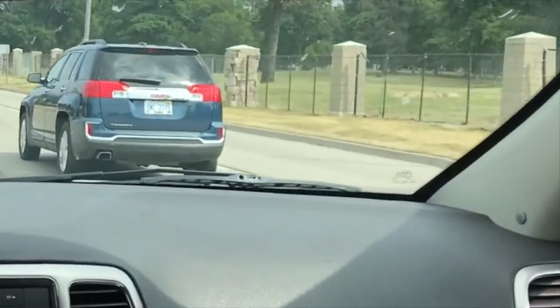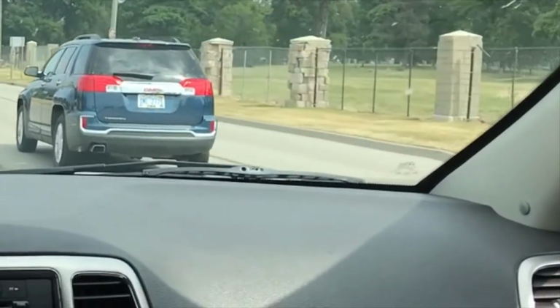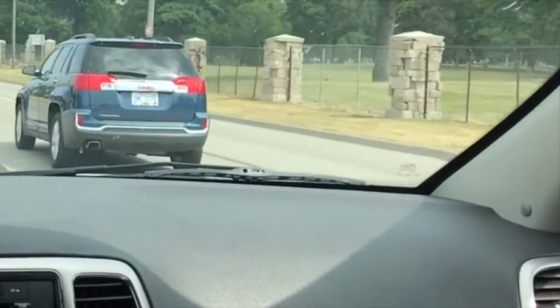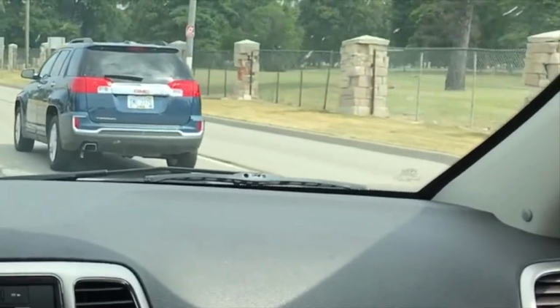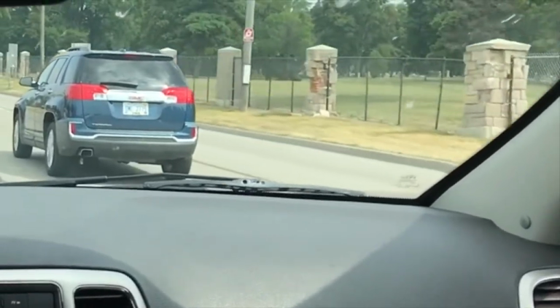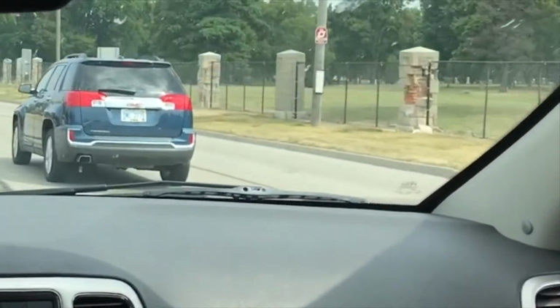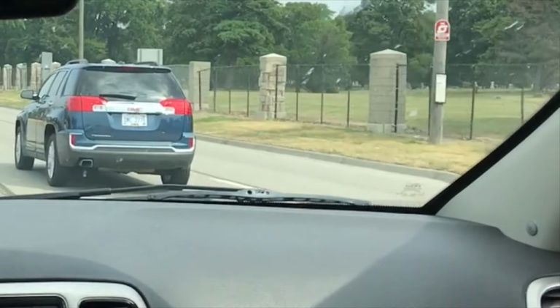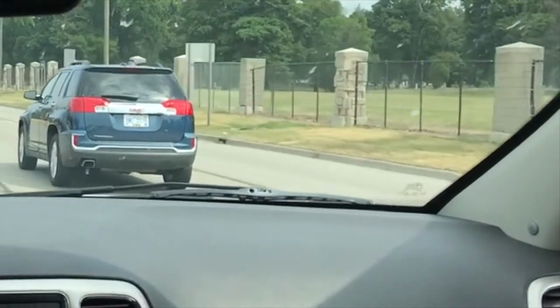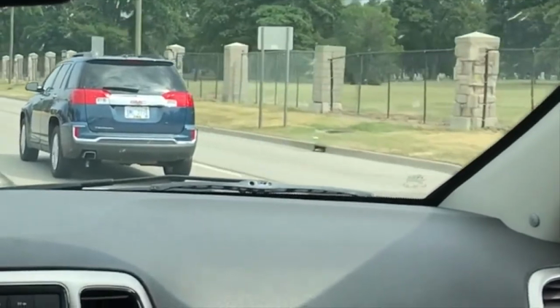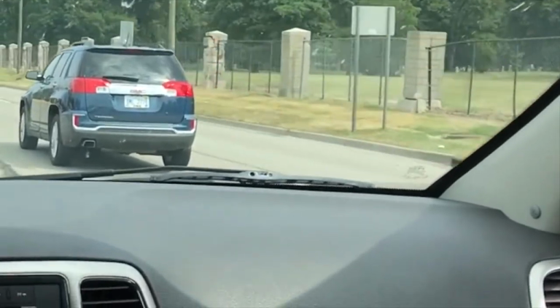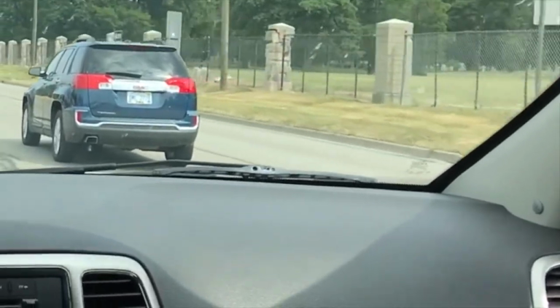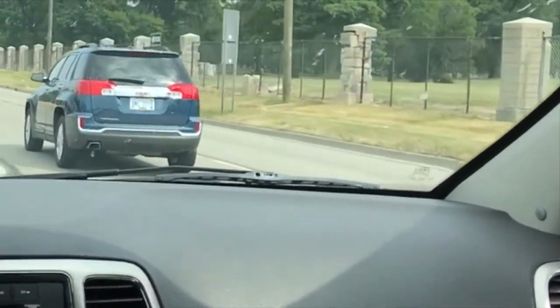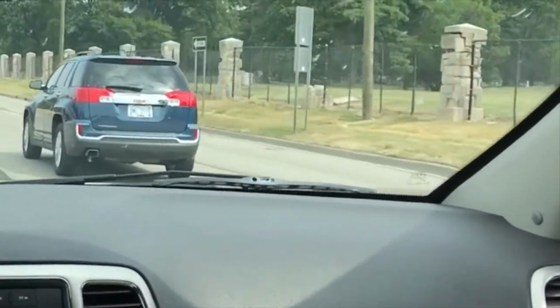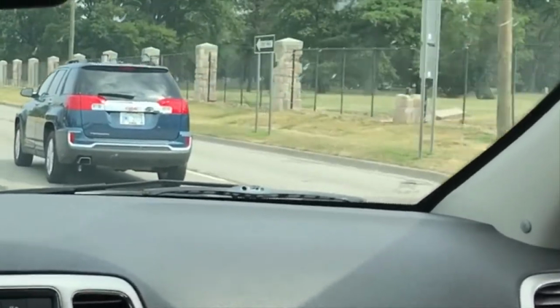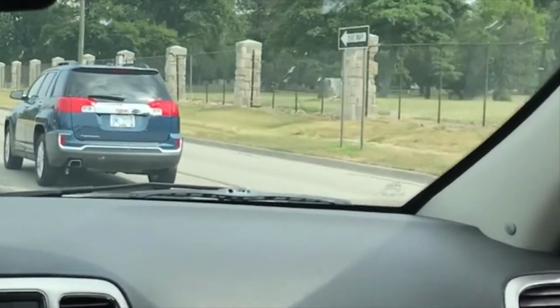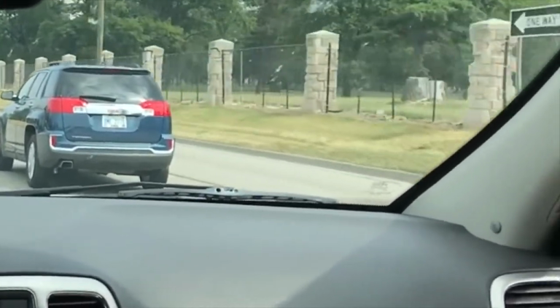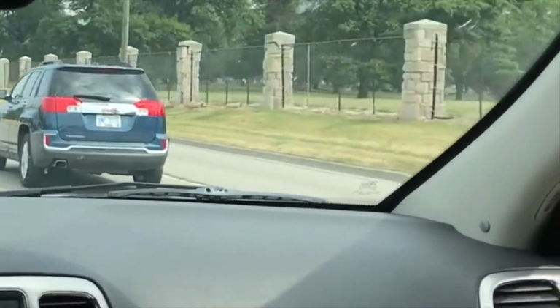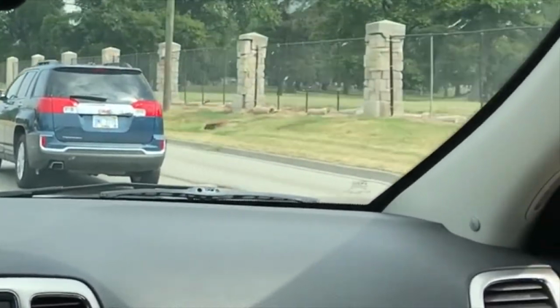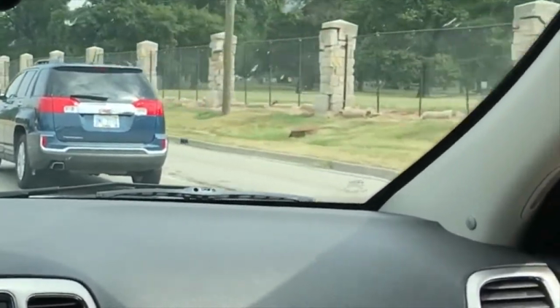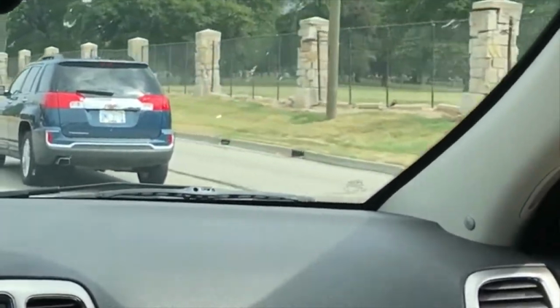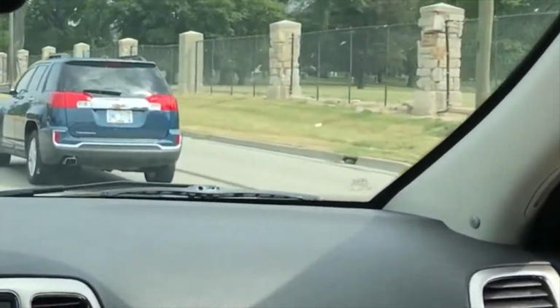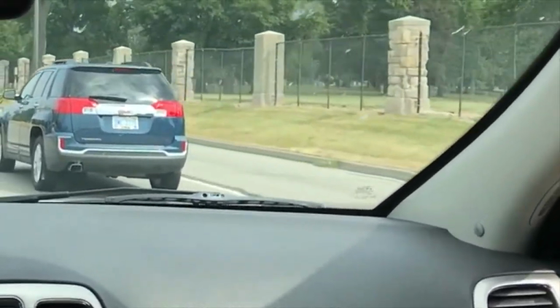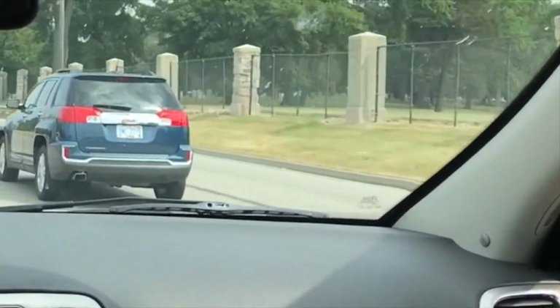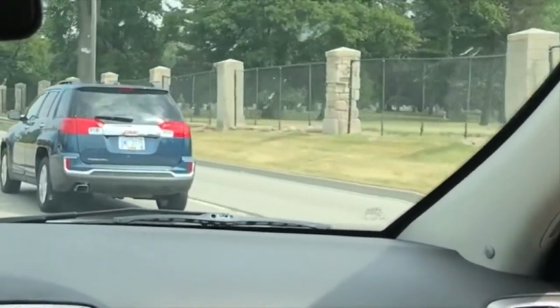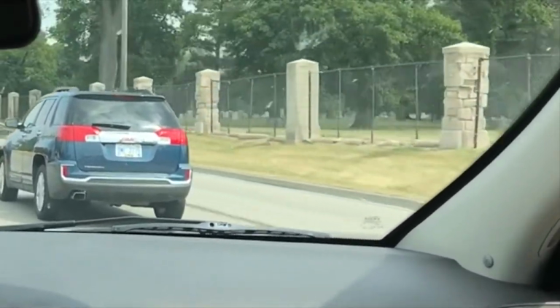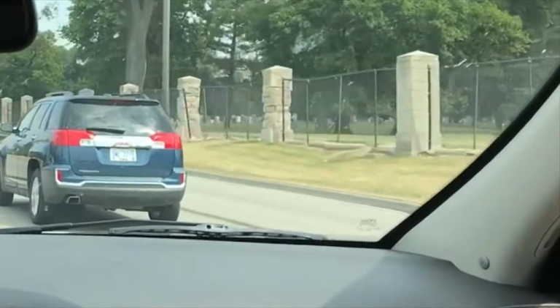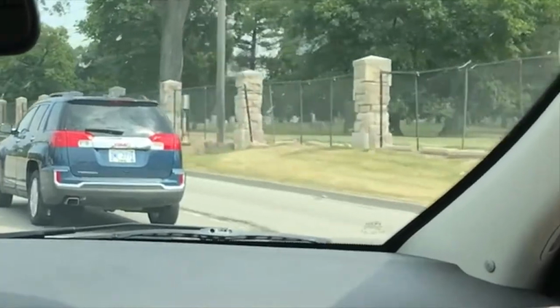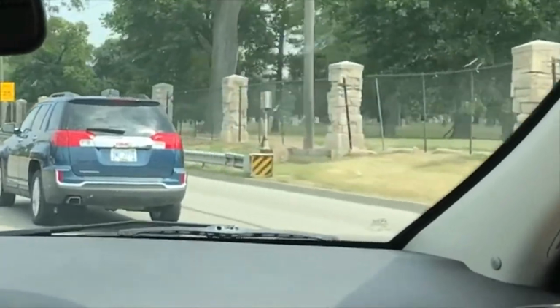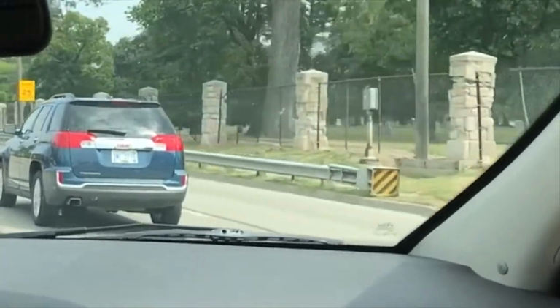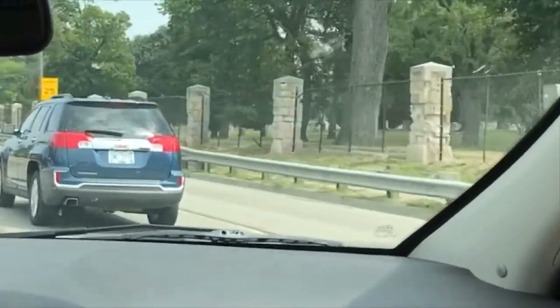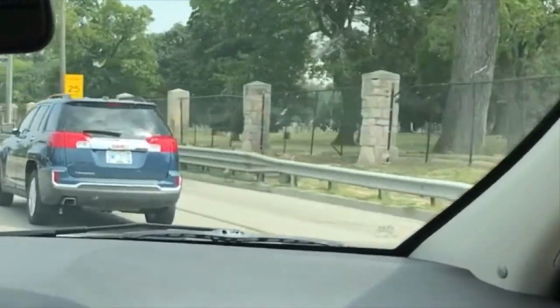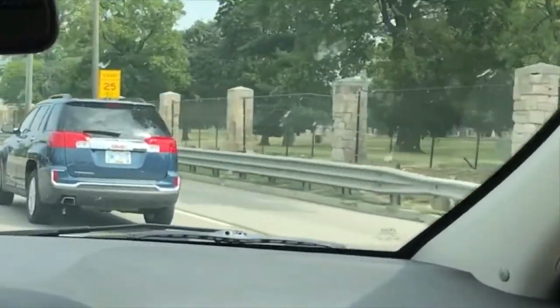Any time you stop at a red light, the system does shut off, so that way you don't get any lights going on and off while you're sitting at a light with the vehicle not moving.